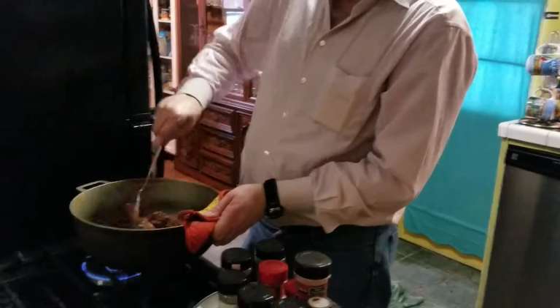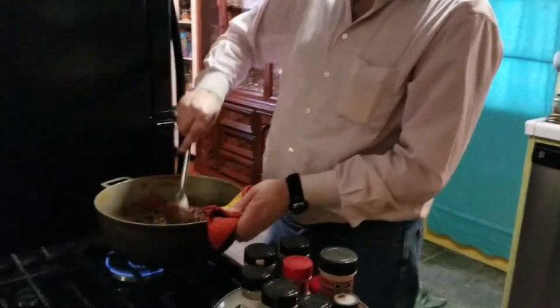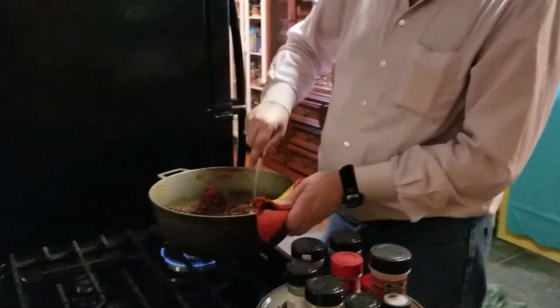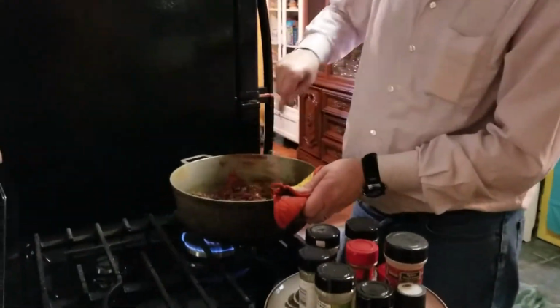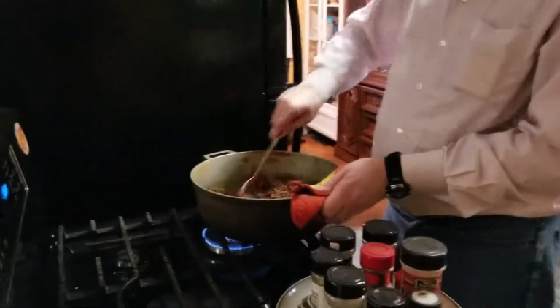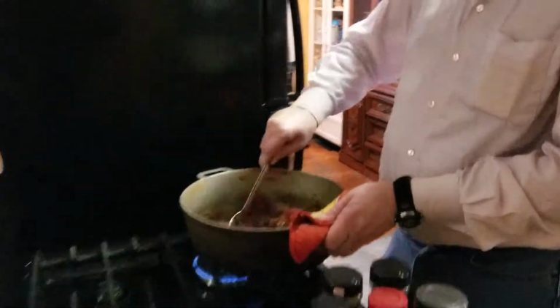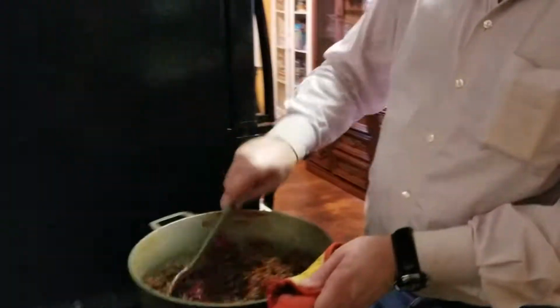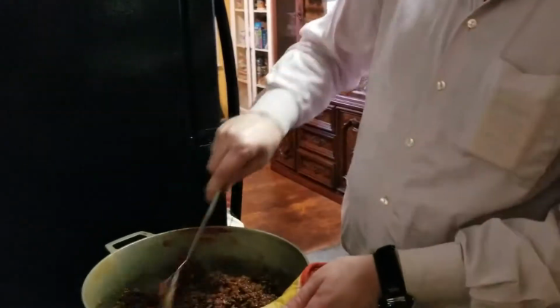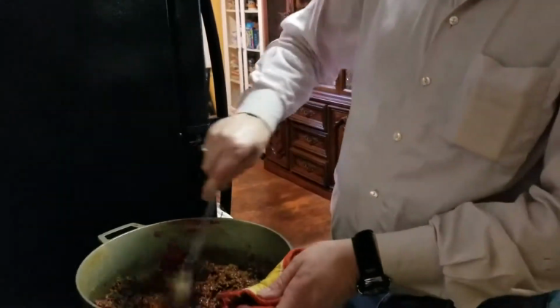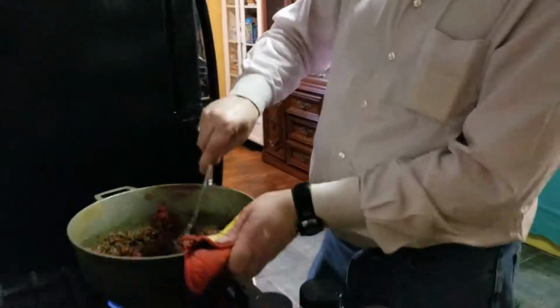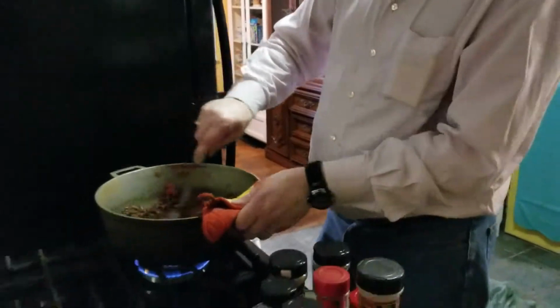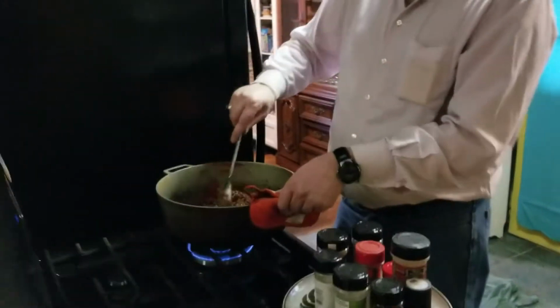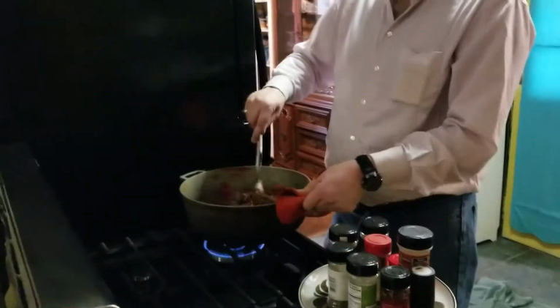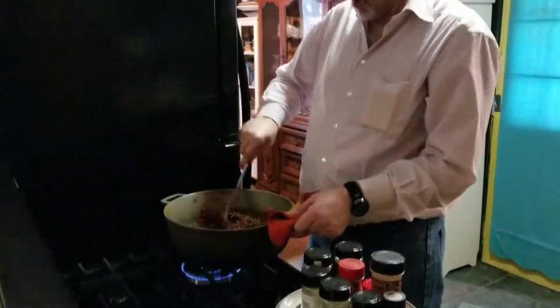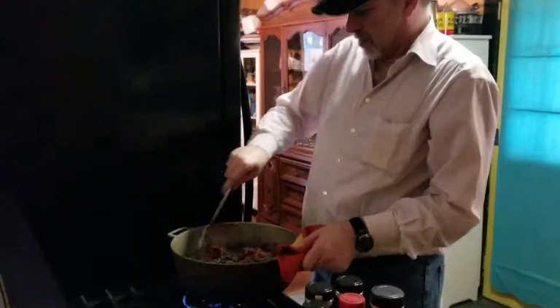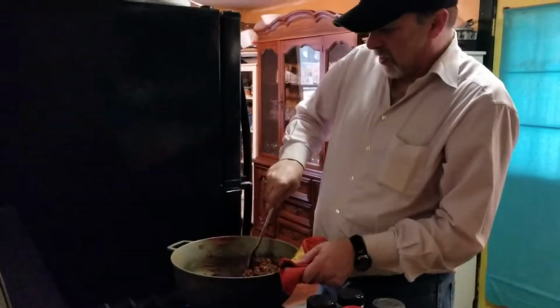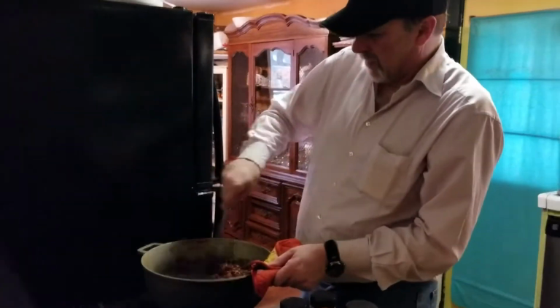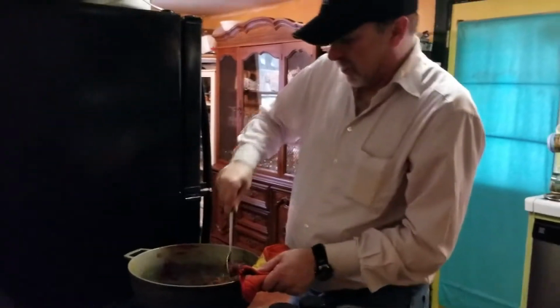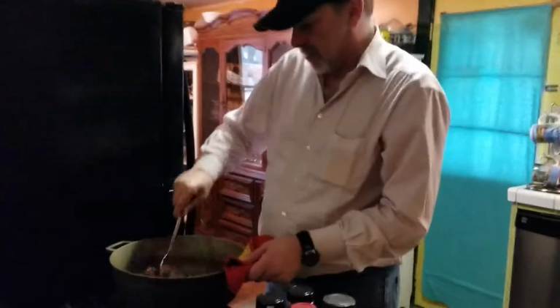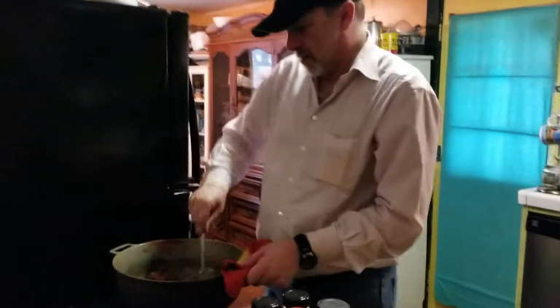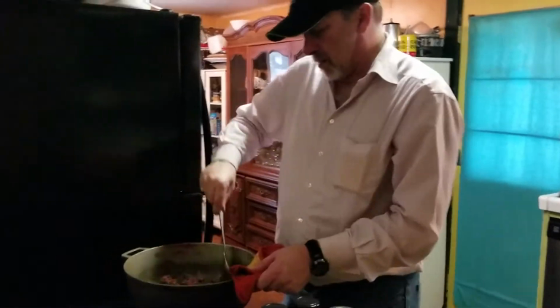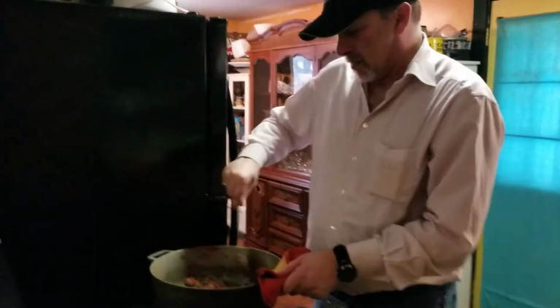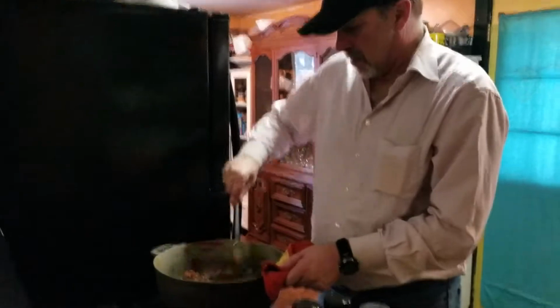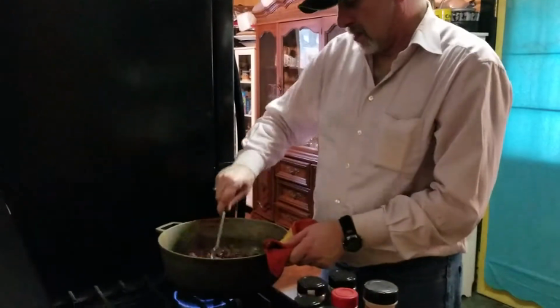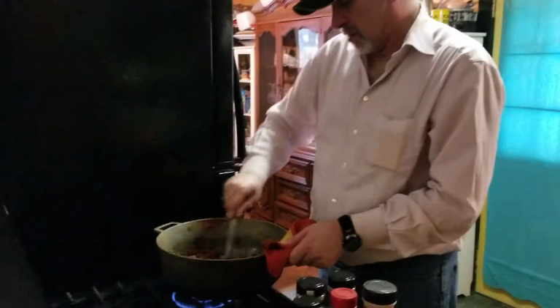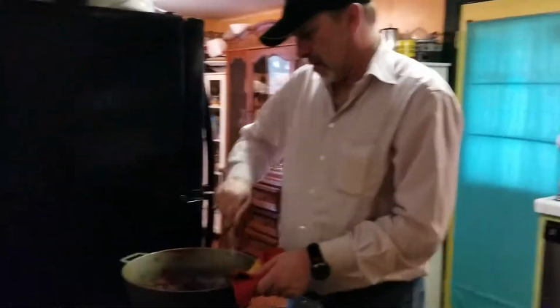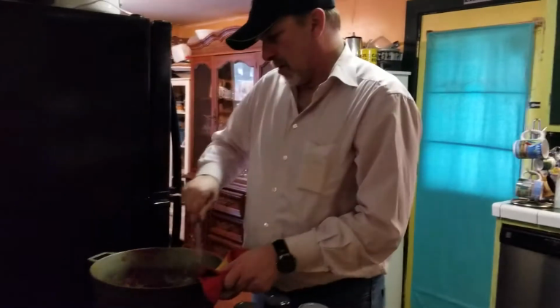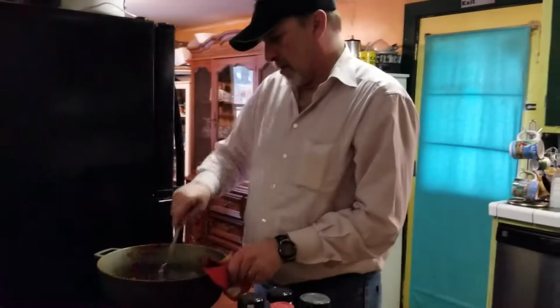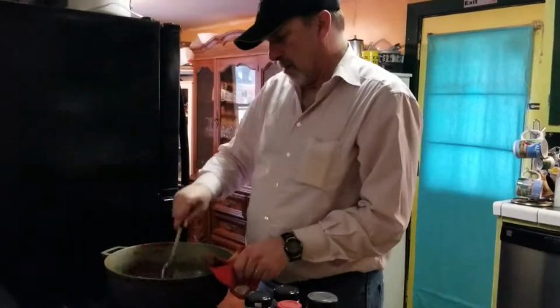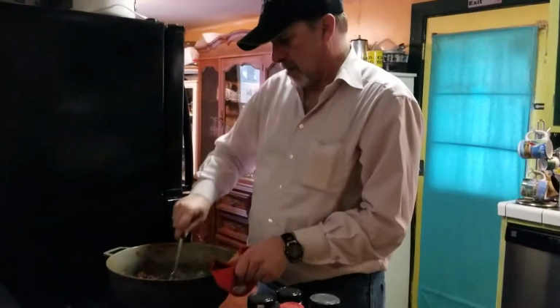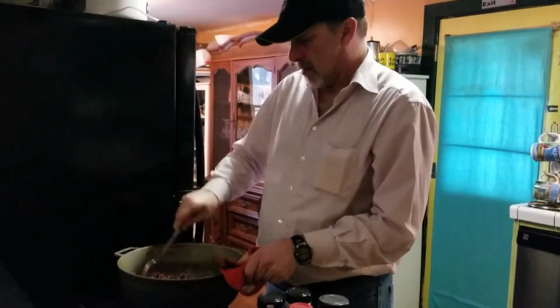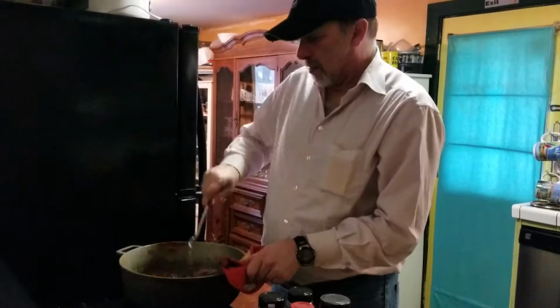It's not in the middle. Now it is. It's not burning. Okay.